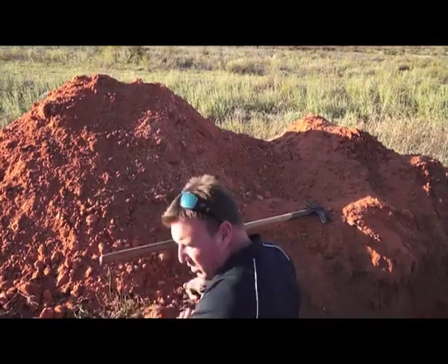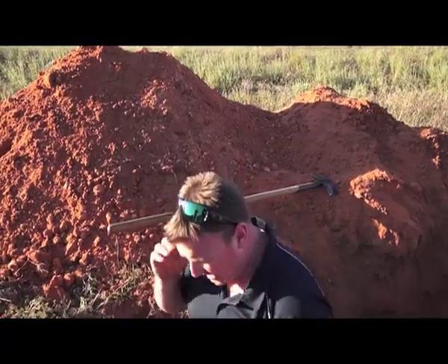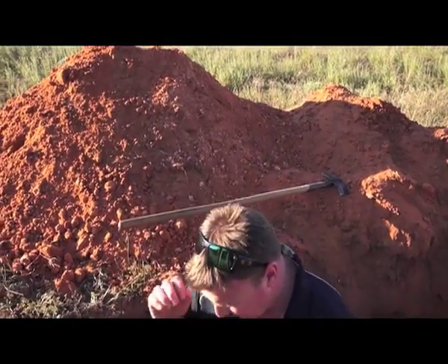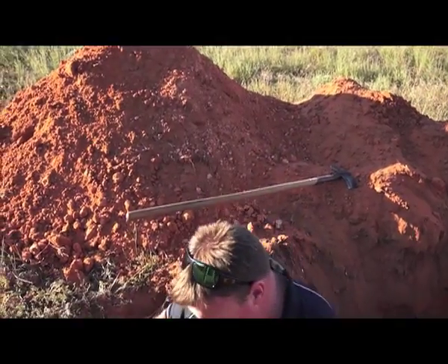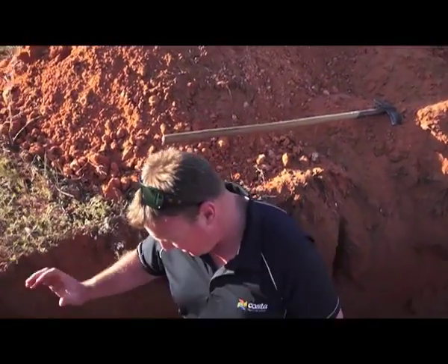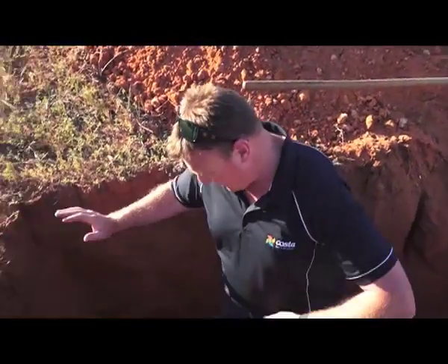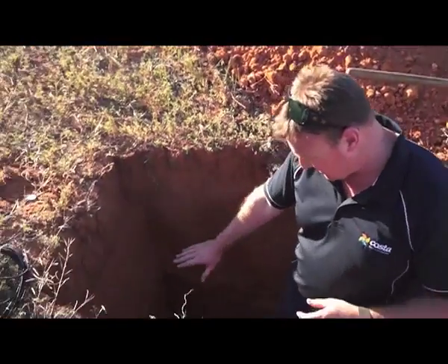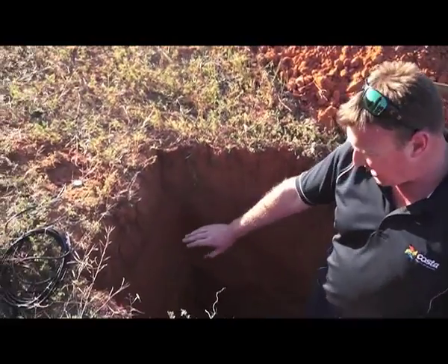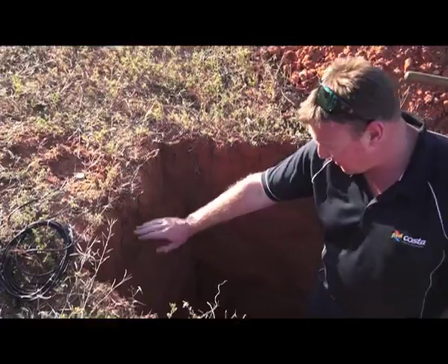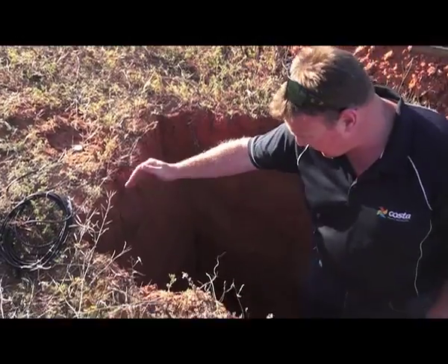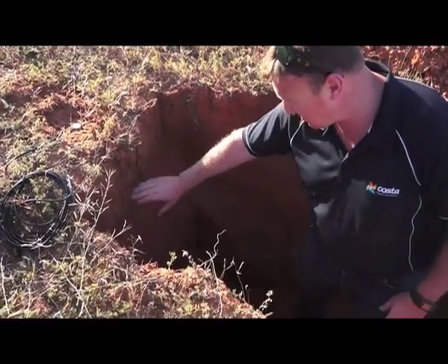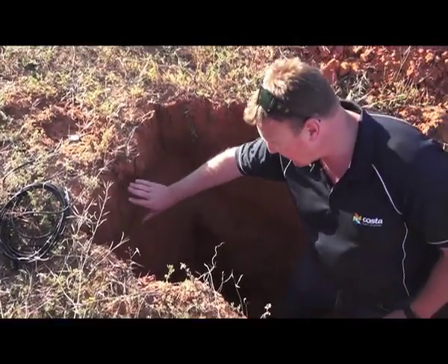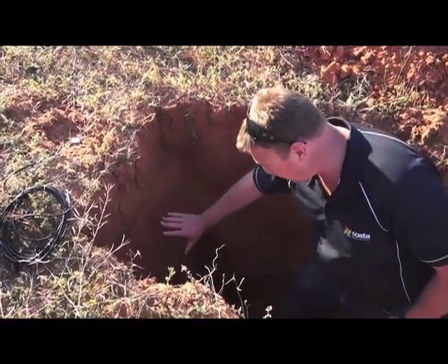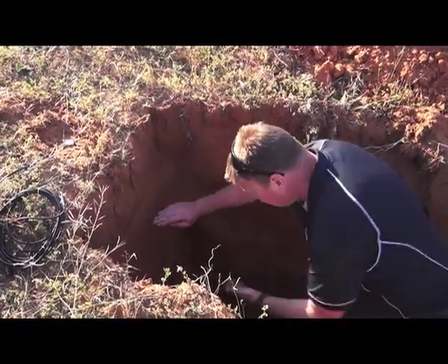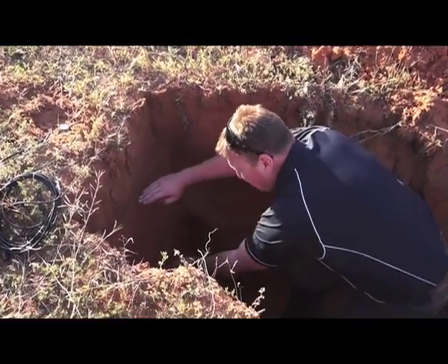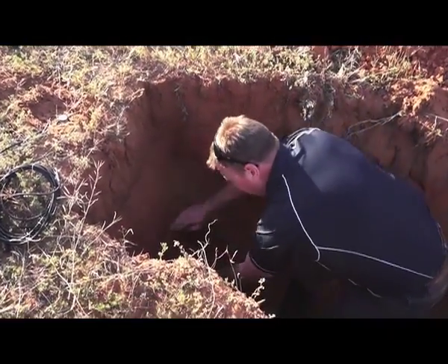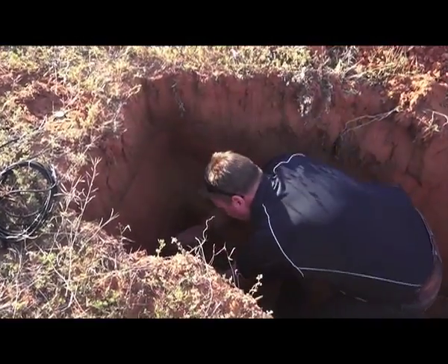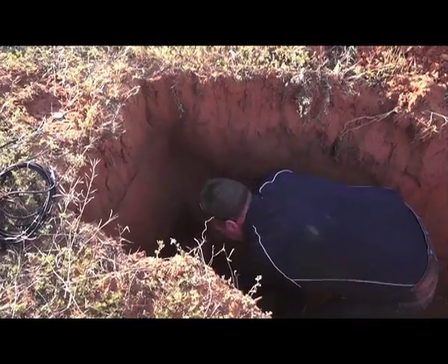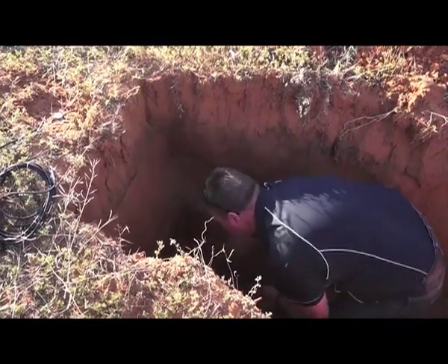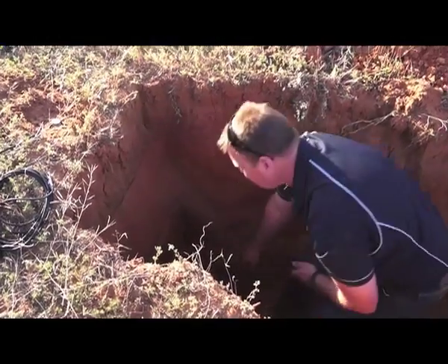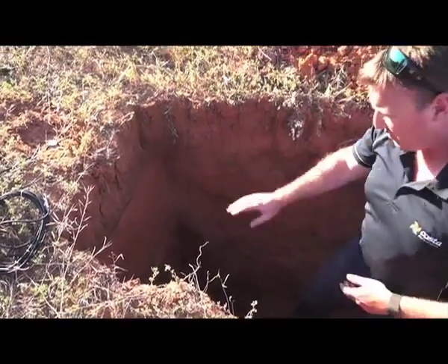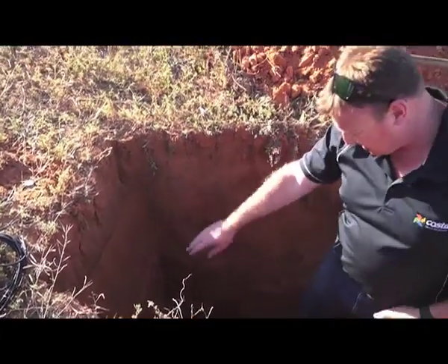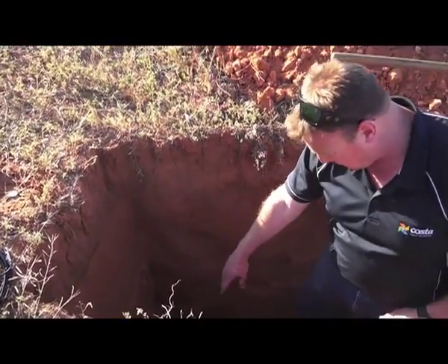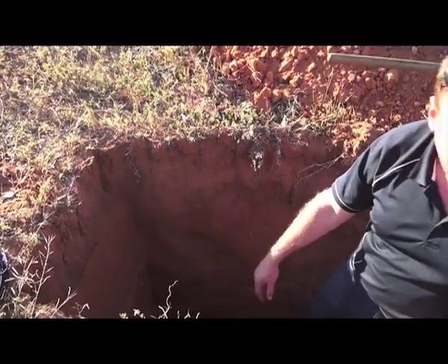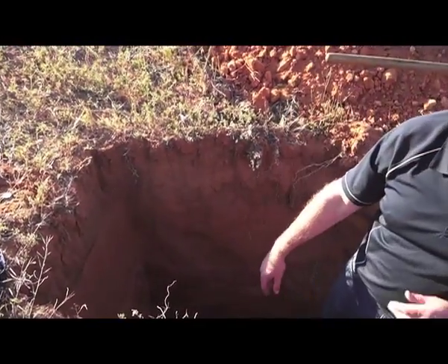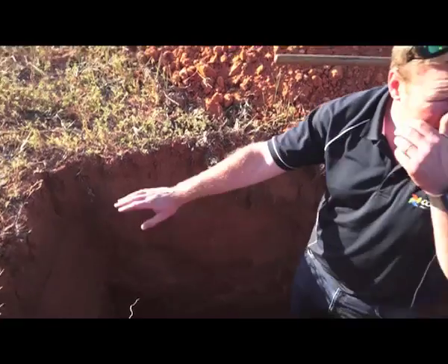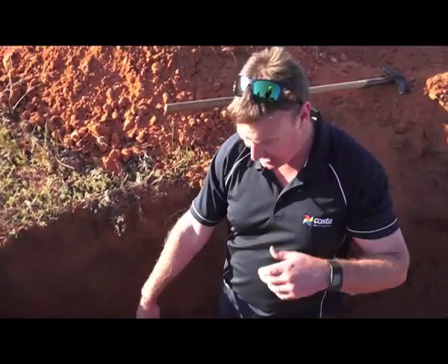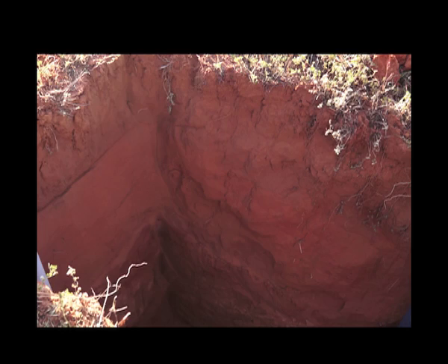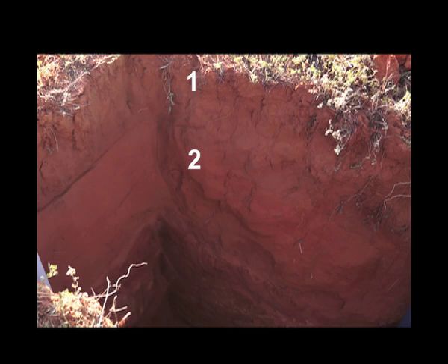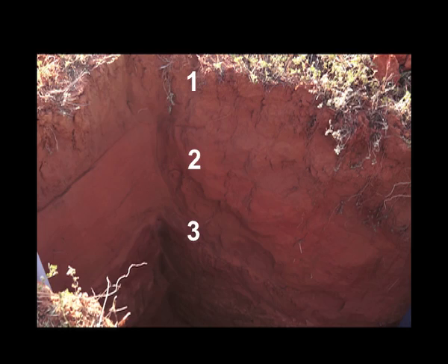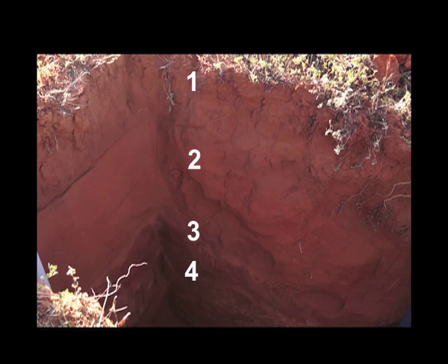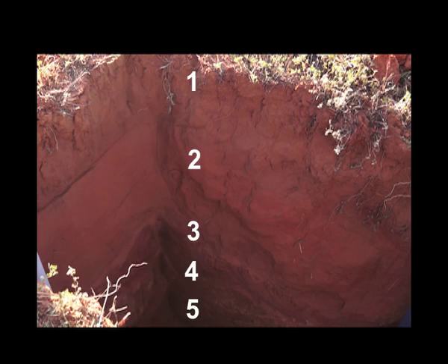What I've actually done — this is a little bit harder to see the layers on — but I've skimmed it back and there's a layer there, there, there, there, and there. There are five layers here that are quite clear to see. Now I've drawn the lines across, that's even easier.